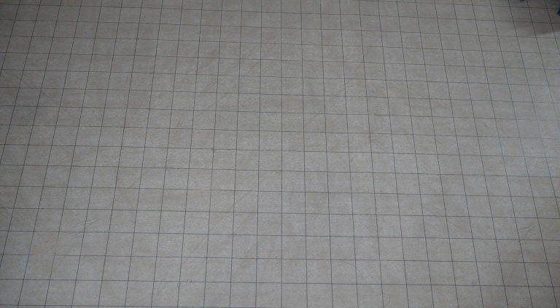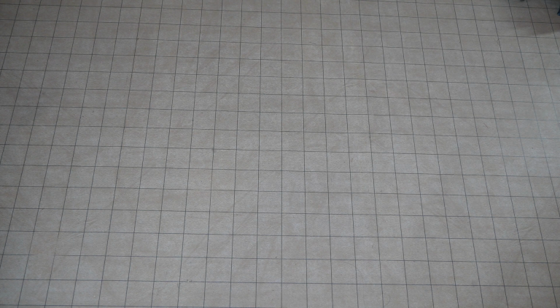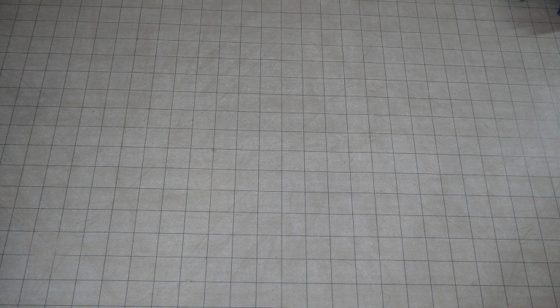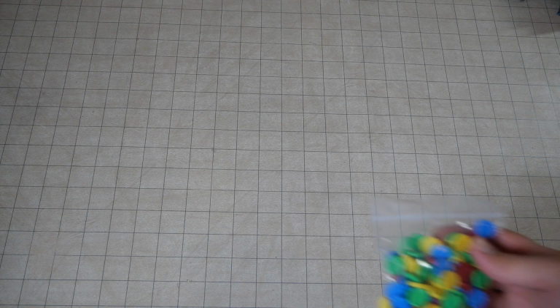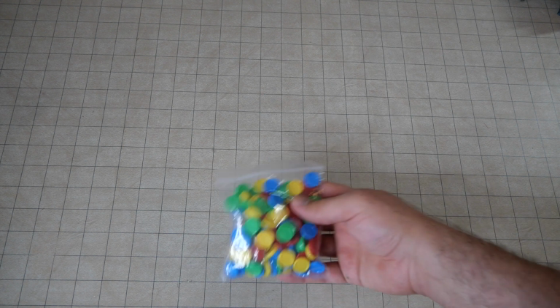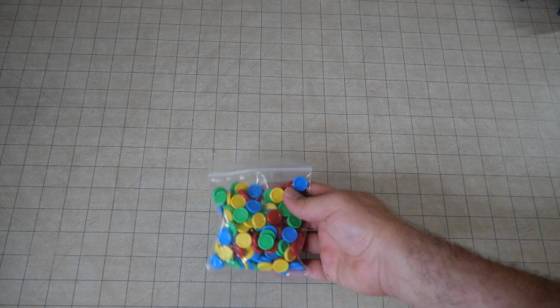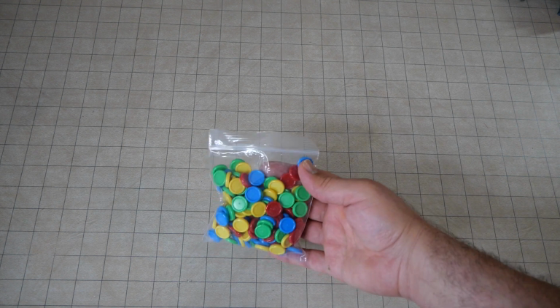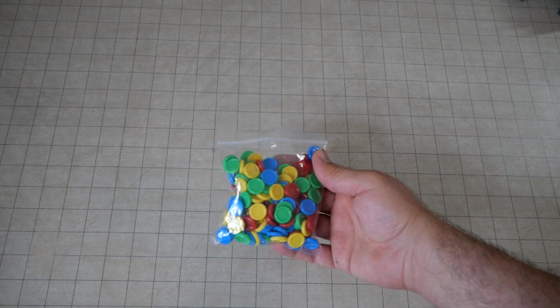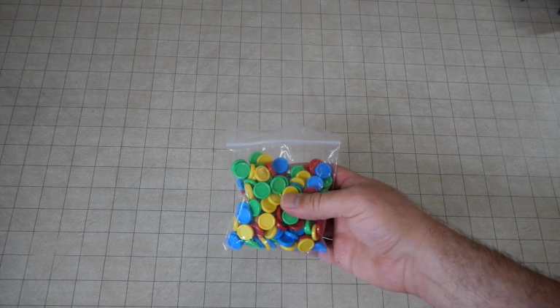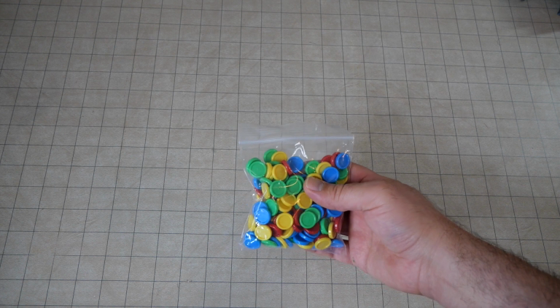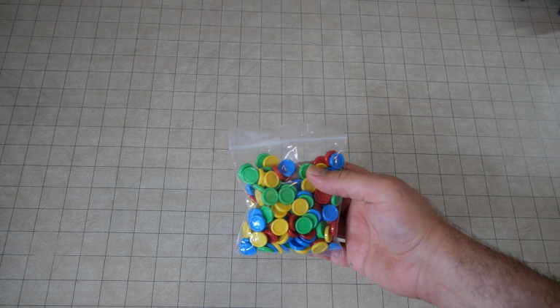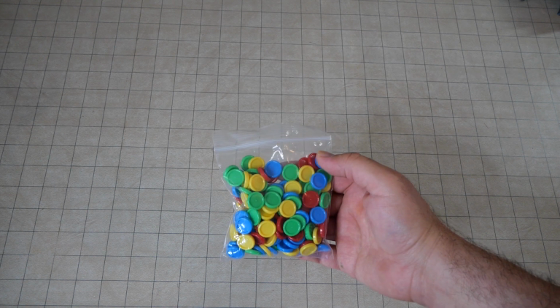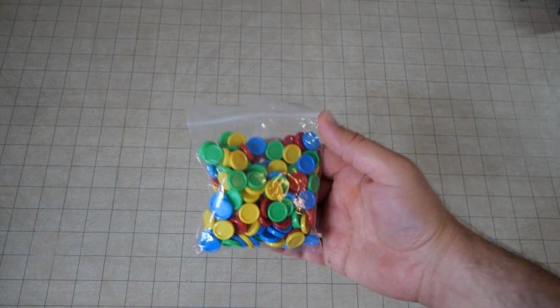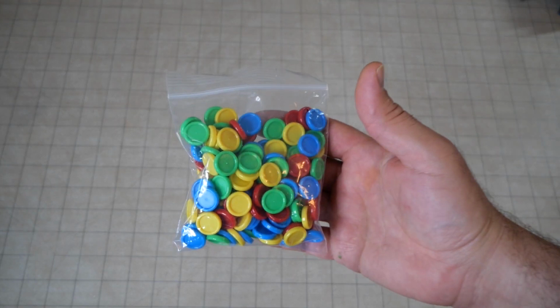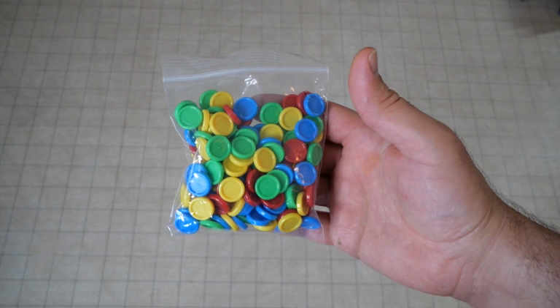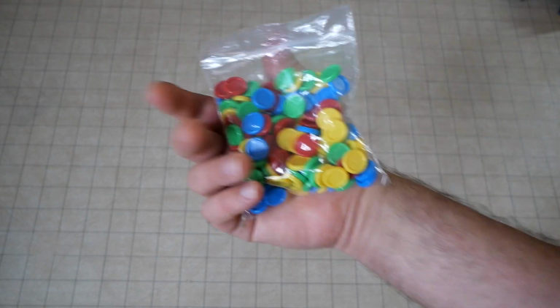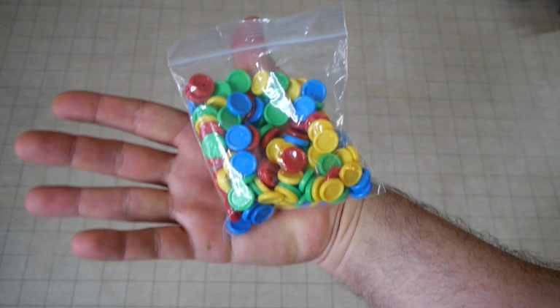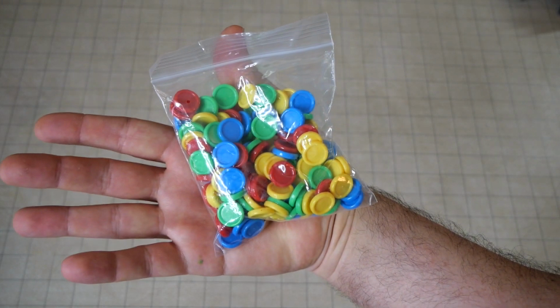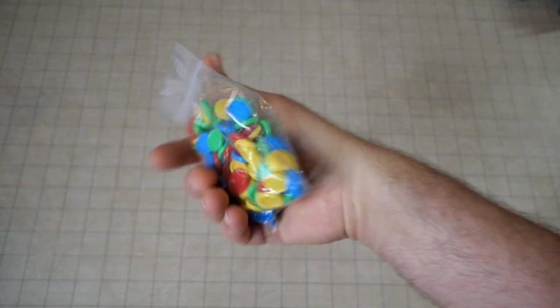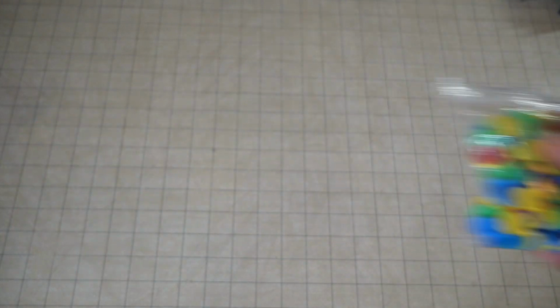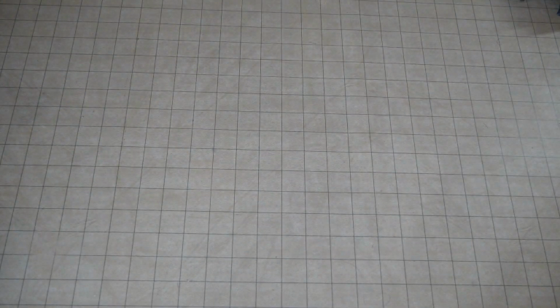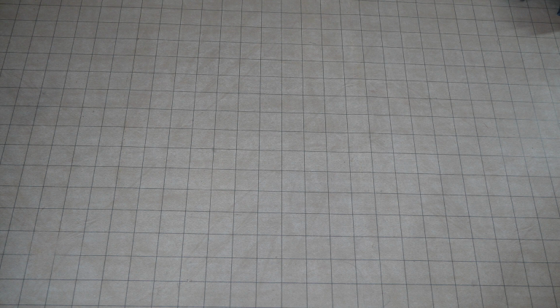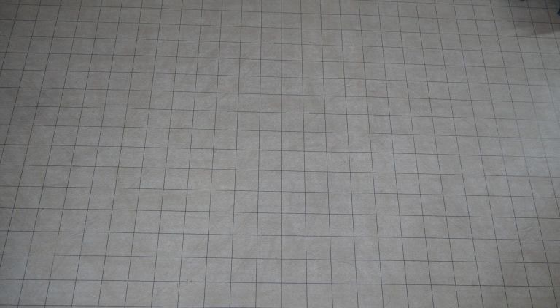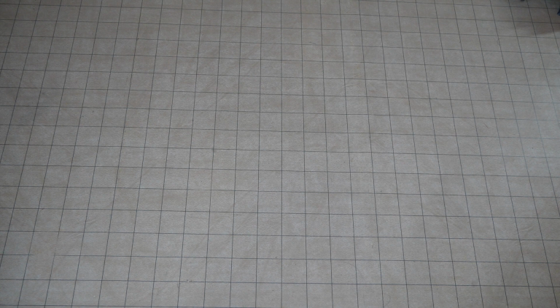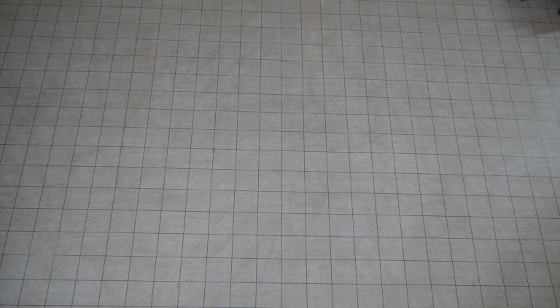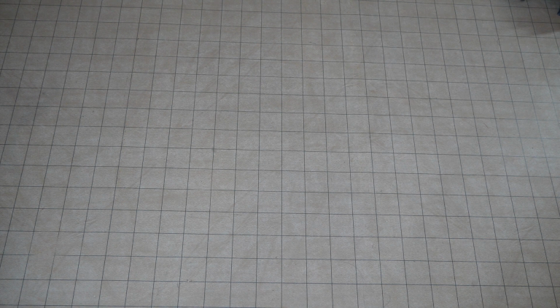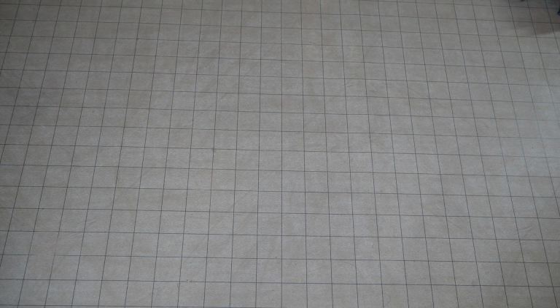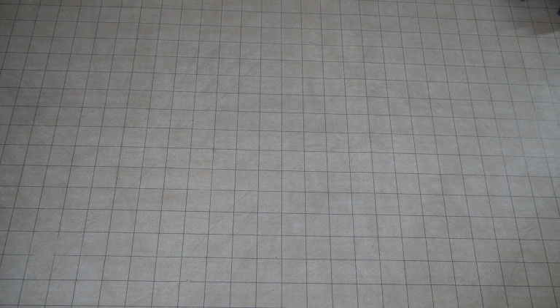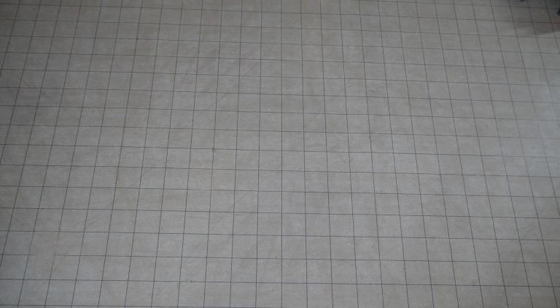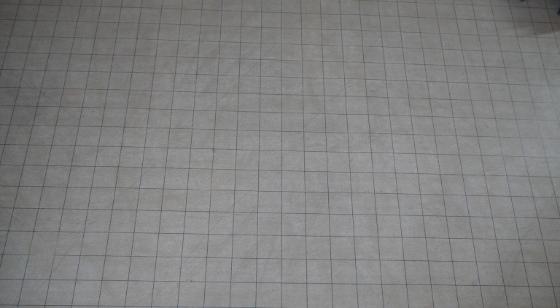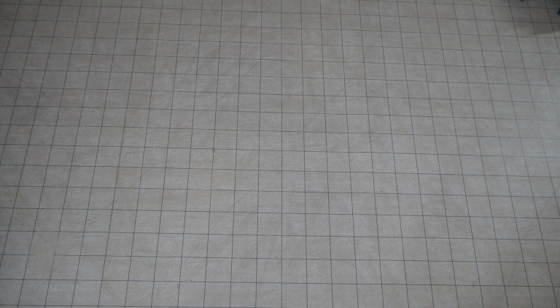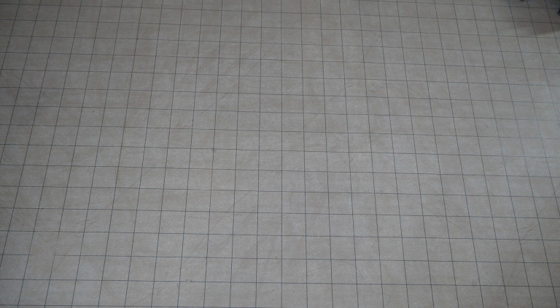I bought this little thing of — I don't even know what these are — but they're actually pretty good size for bases. I bought this little stuff again at the Goodwill by the Pound. I think that was like 20 cents a pound or something, so not that bad.